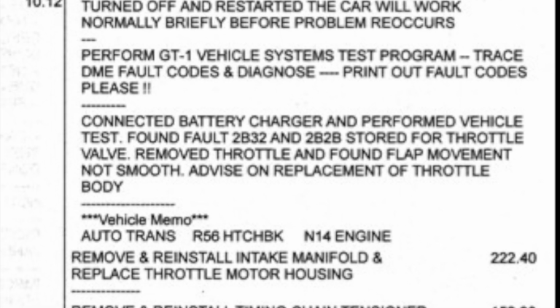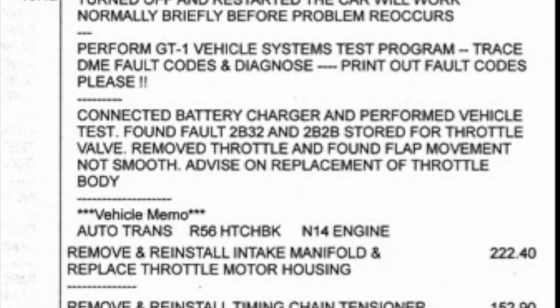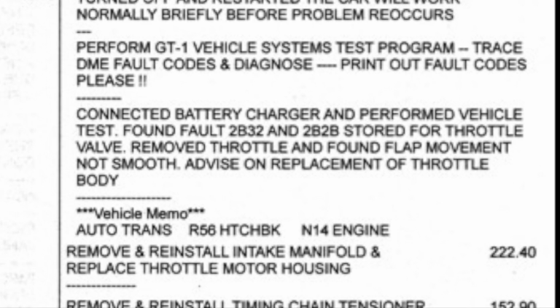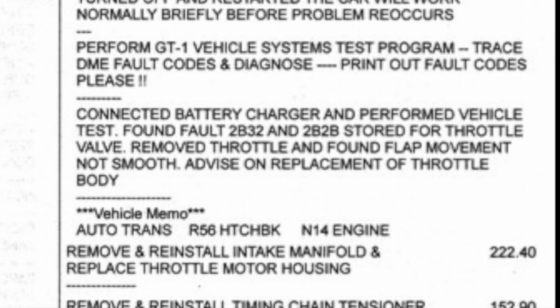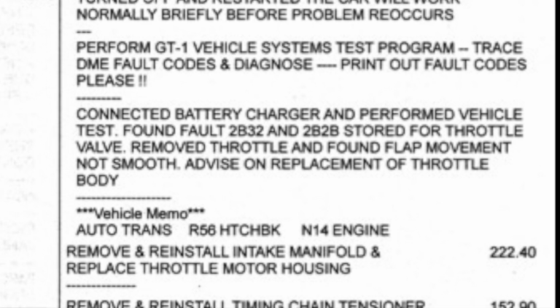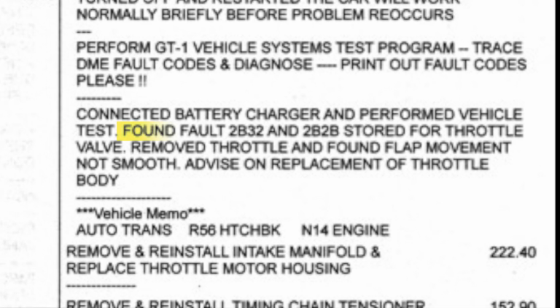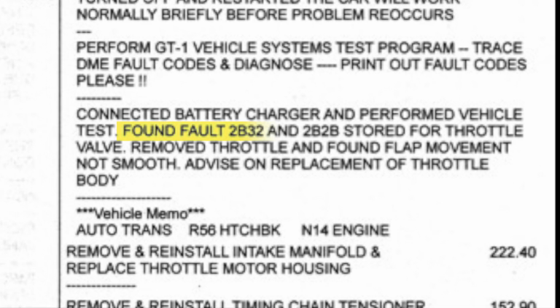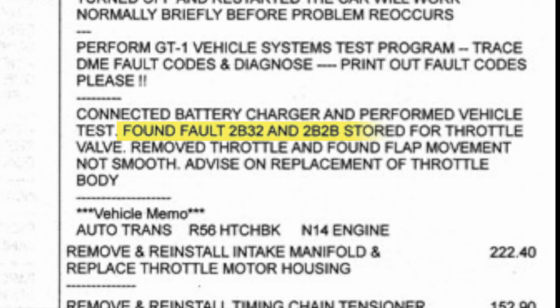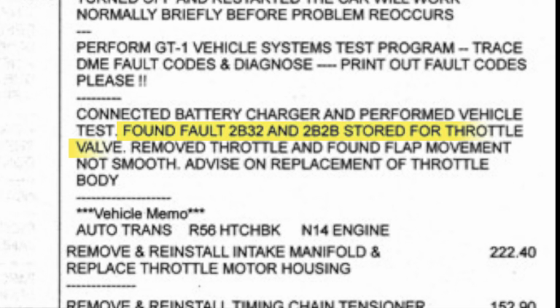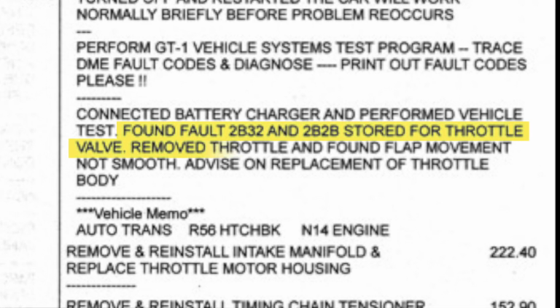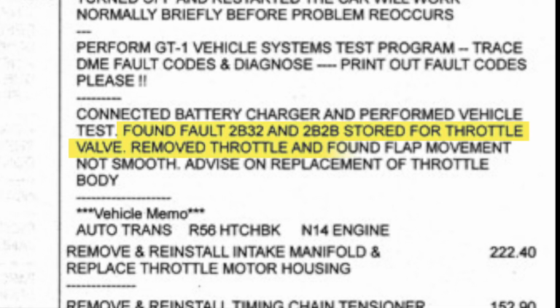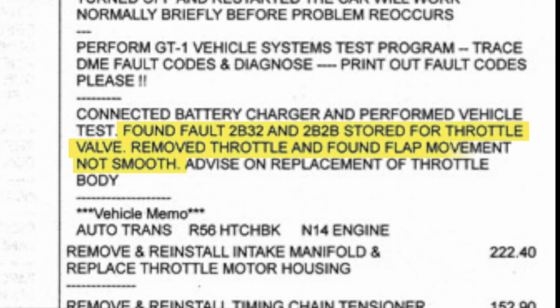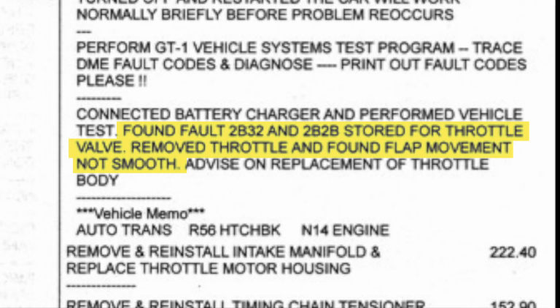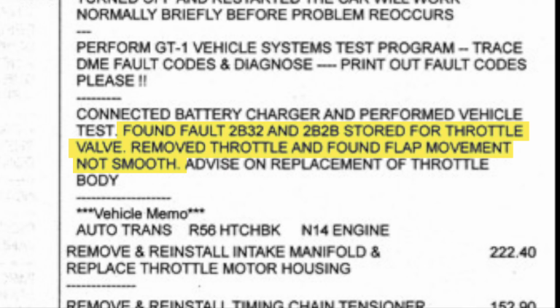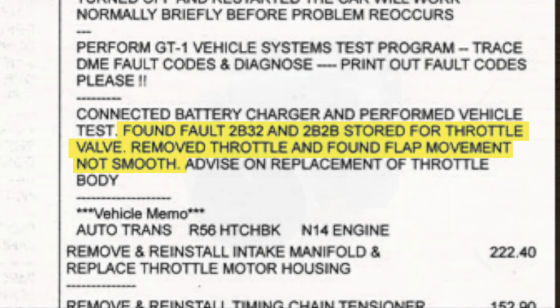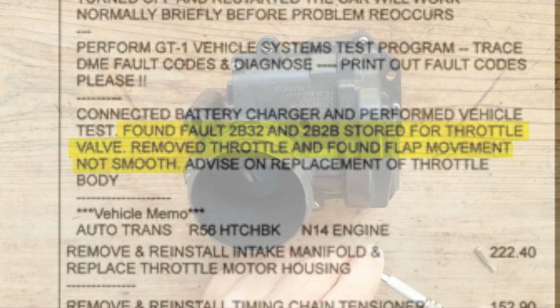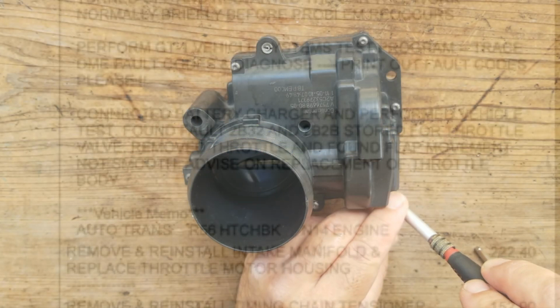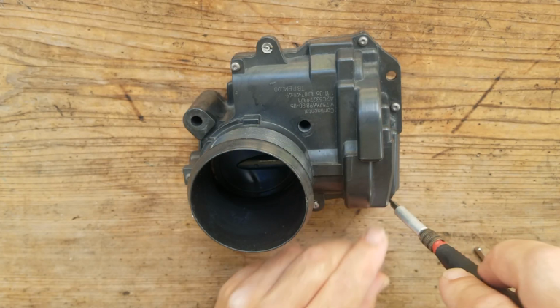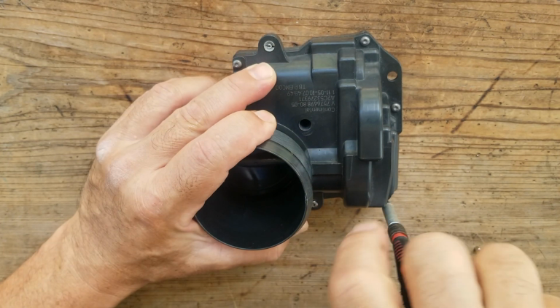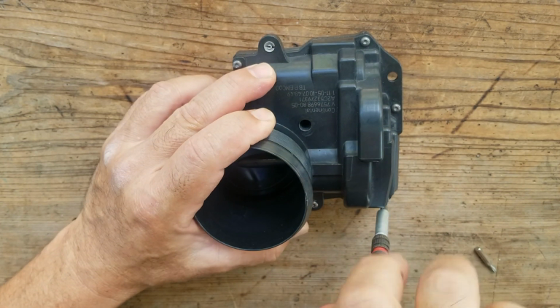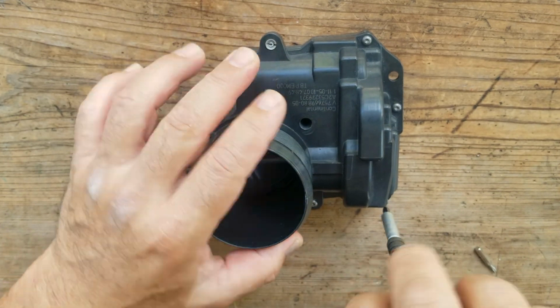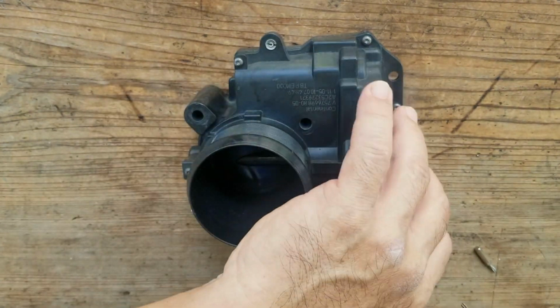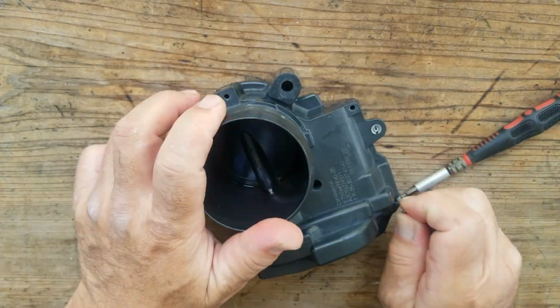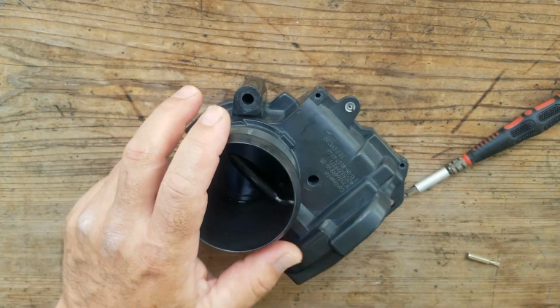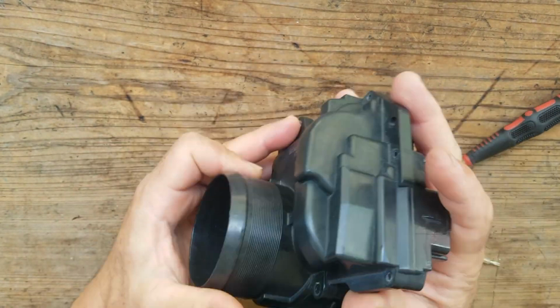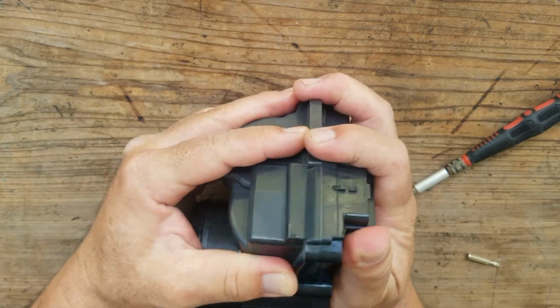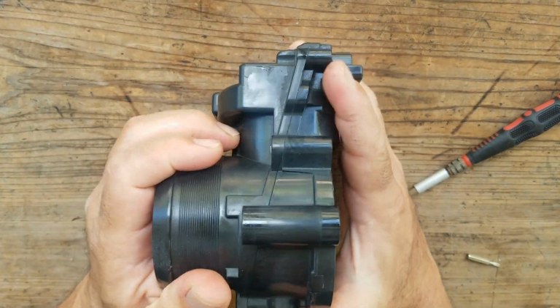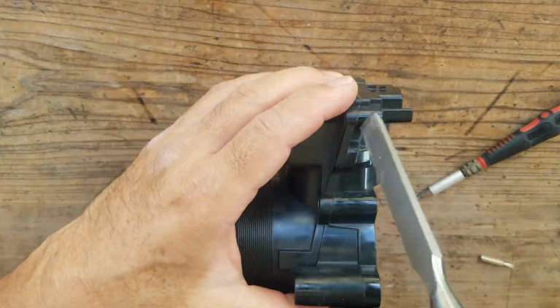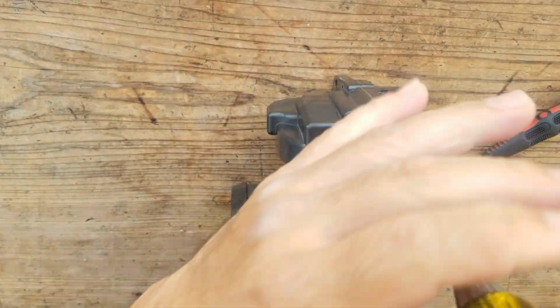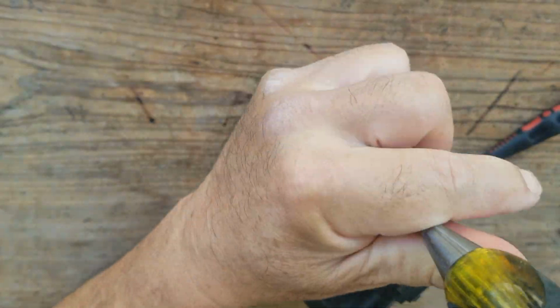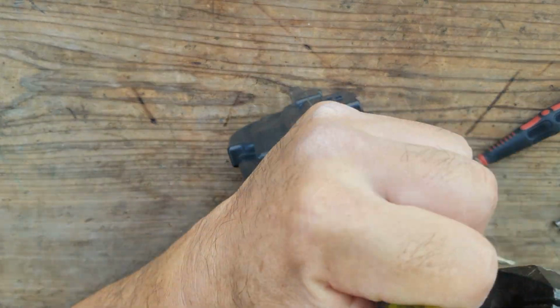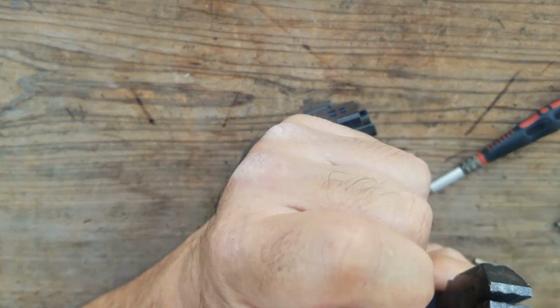The shop found codes 2B32 and 2B2B for the throttle body. They checked it out and found flat movement, not smooth. They eventually replaced the throttle body. Of course, I wanted to take the old throttle body apart to see what it looks like inside.